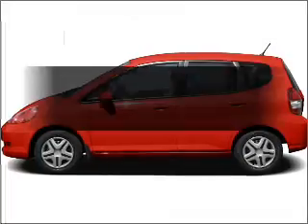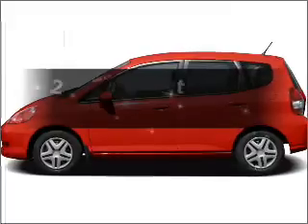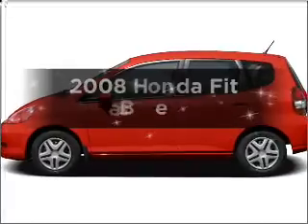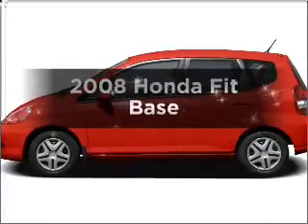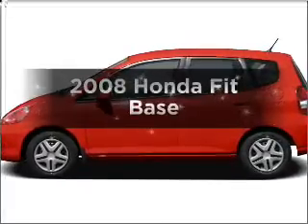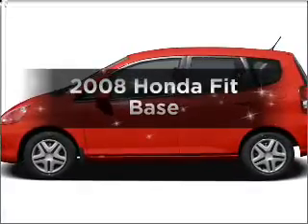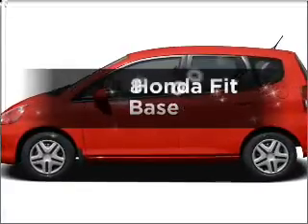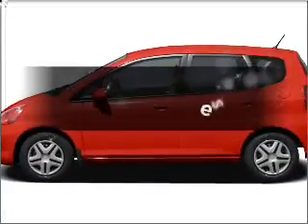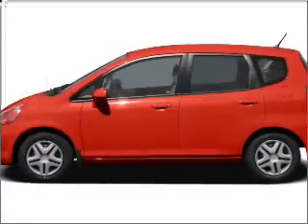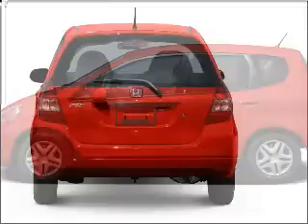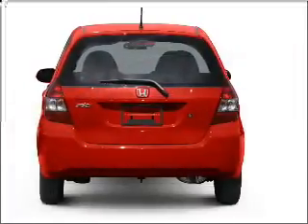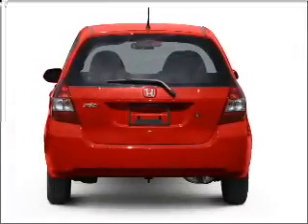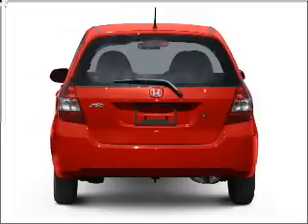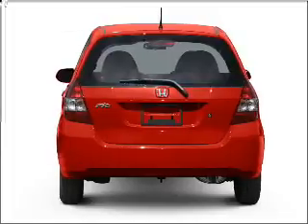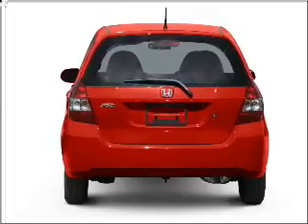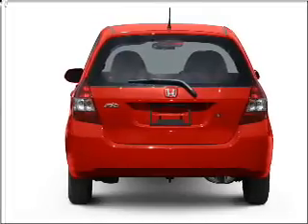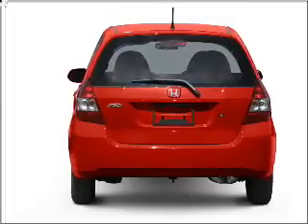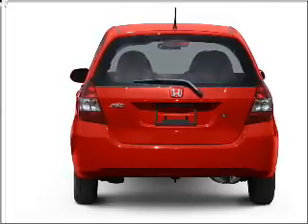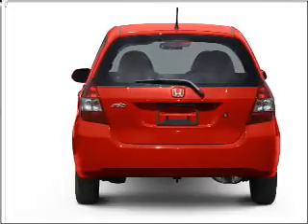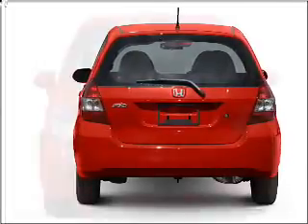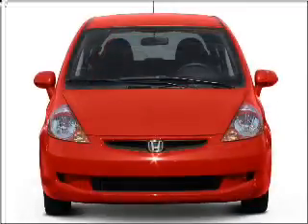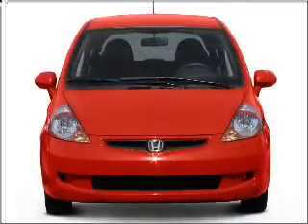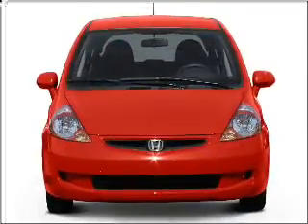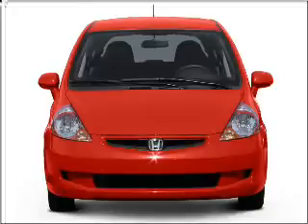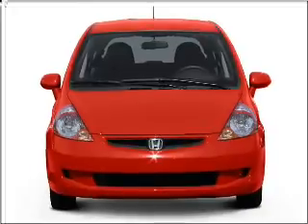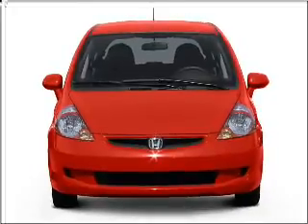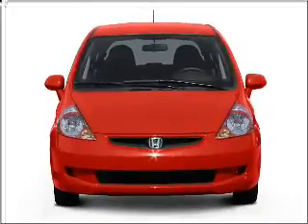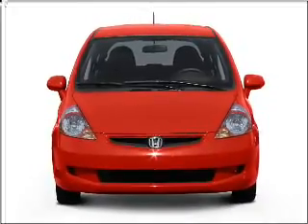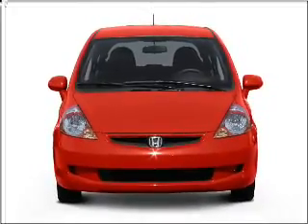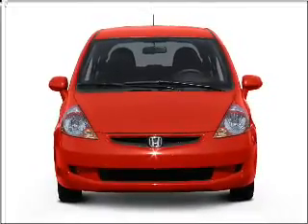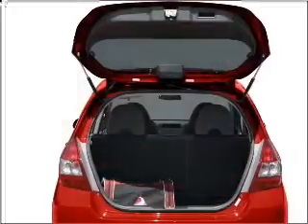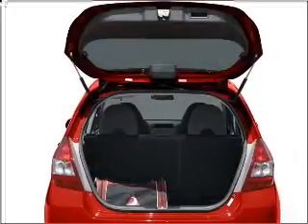Check out this 2008 Honda Fit. Travel the roads in style and comfort in this great vehicle. With an efficient 4-cylinder engine connected to a smooth shifting 5-speed automatic transmission, you will appreciate the safety feature of anti-lock brakes.